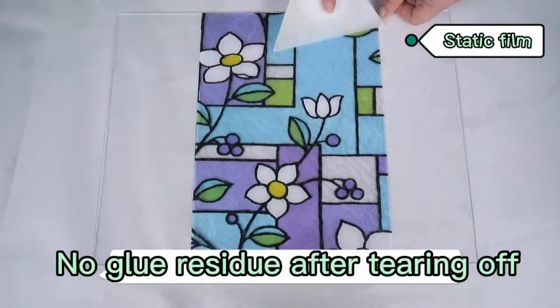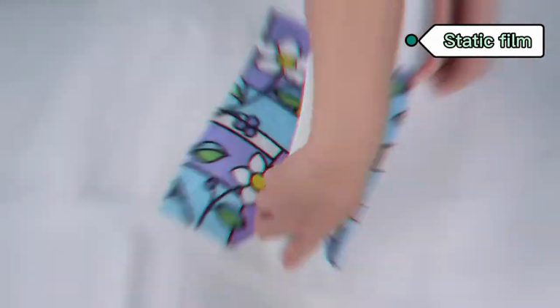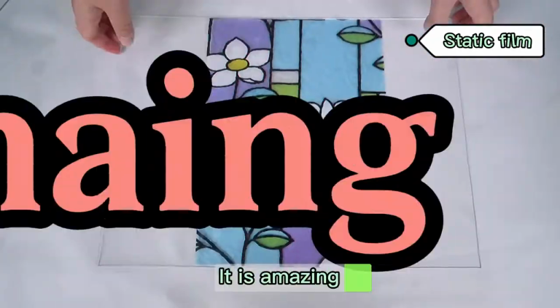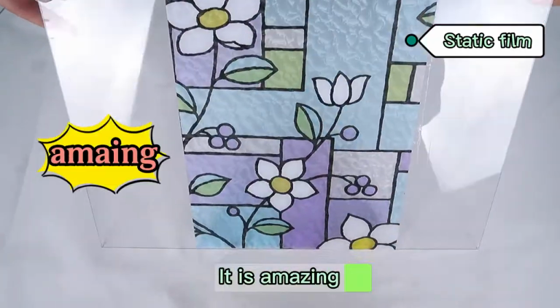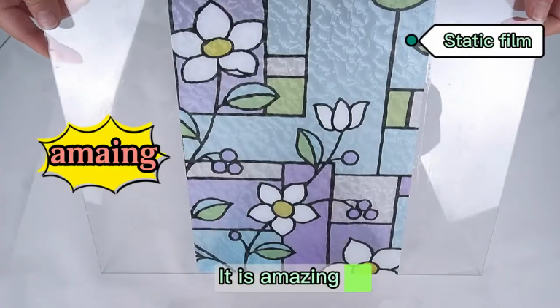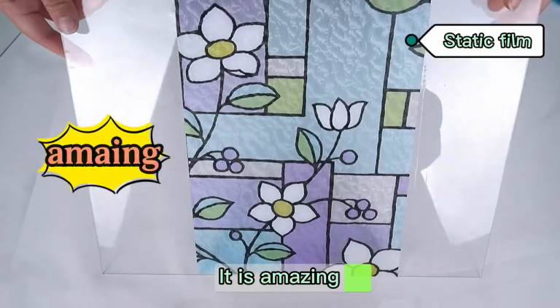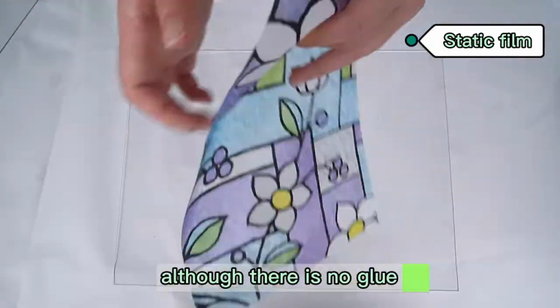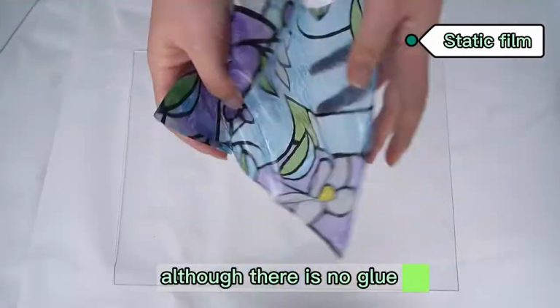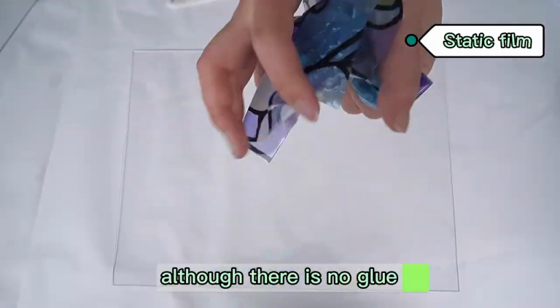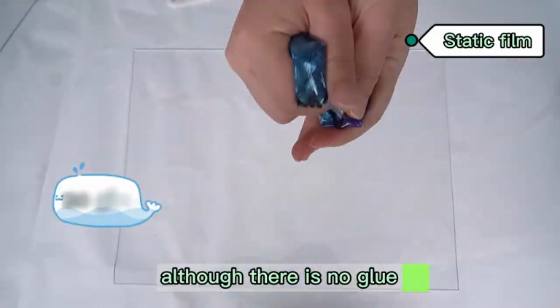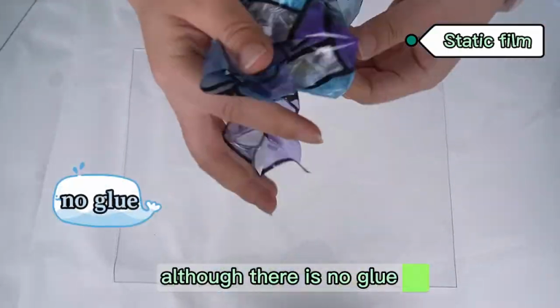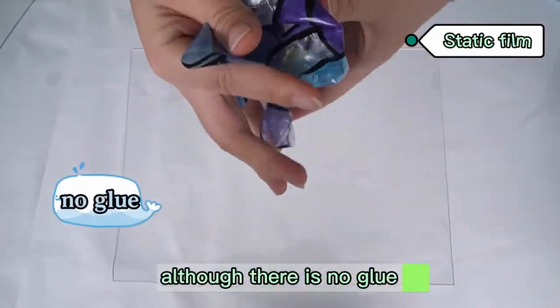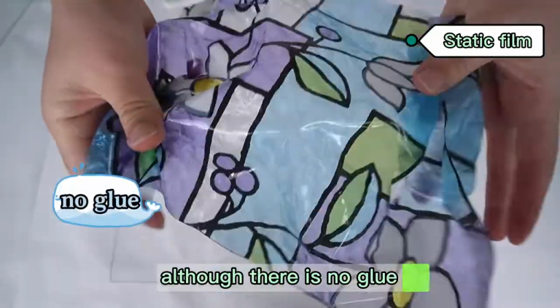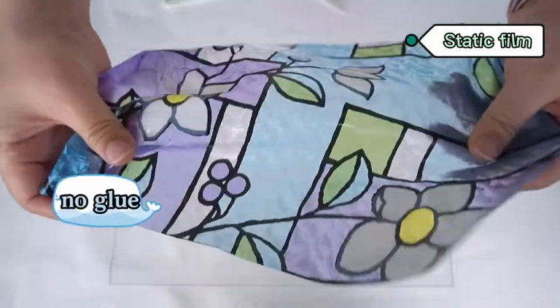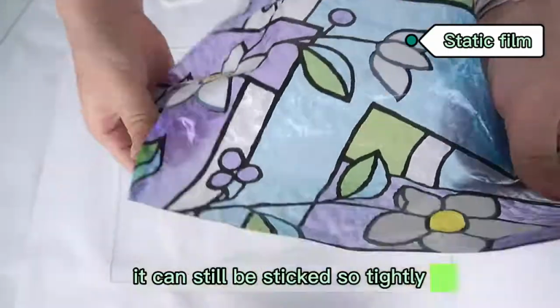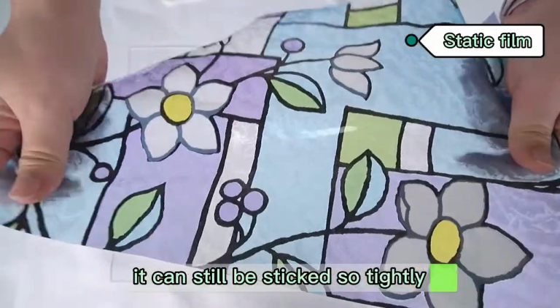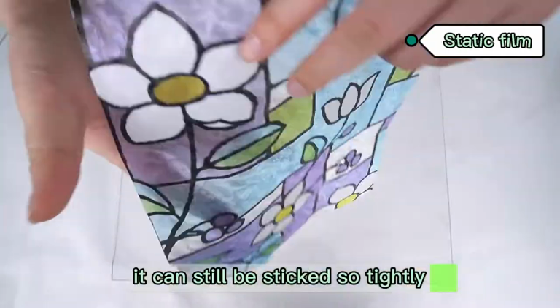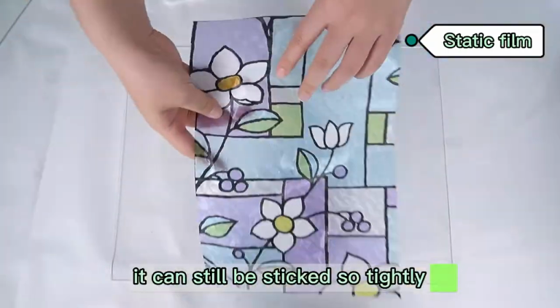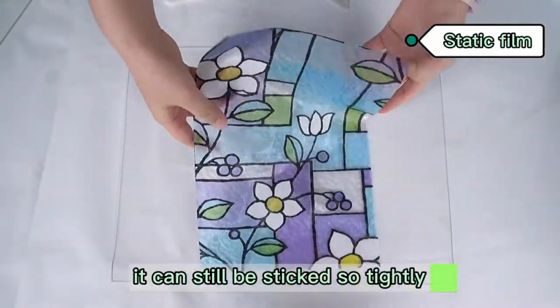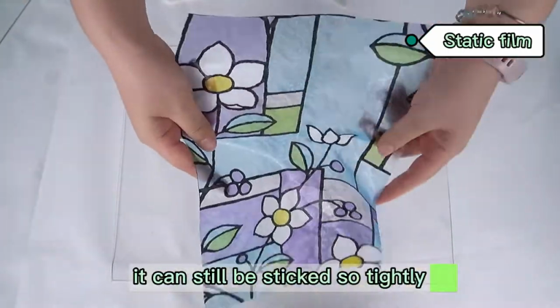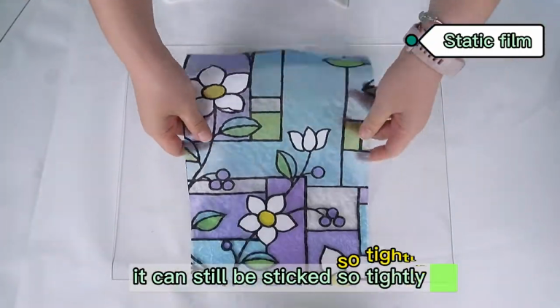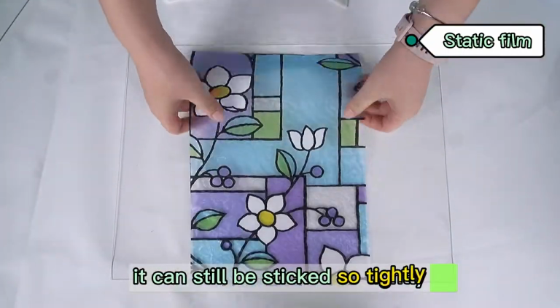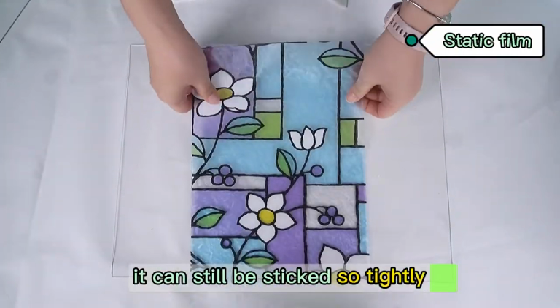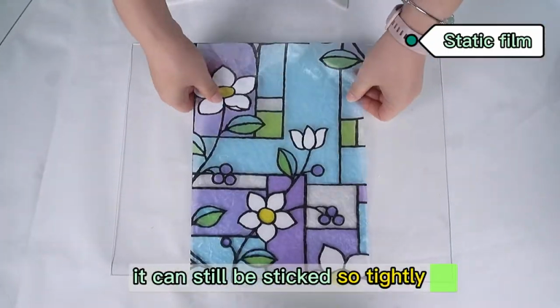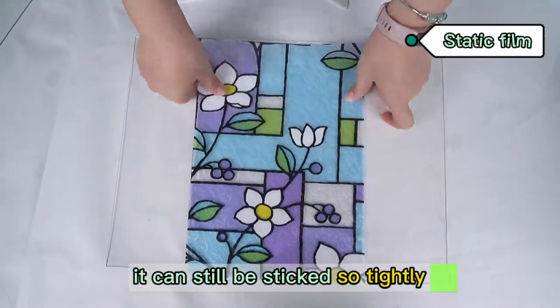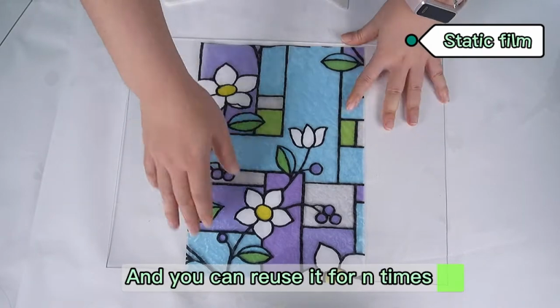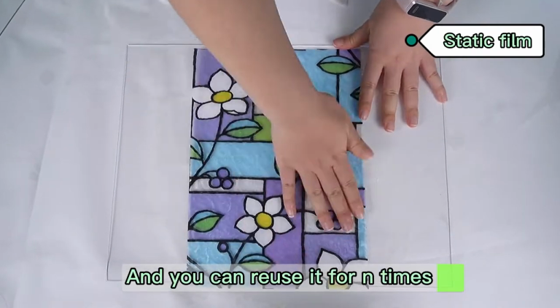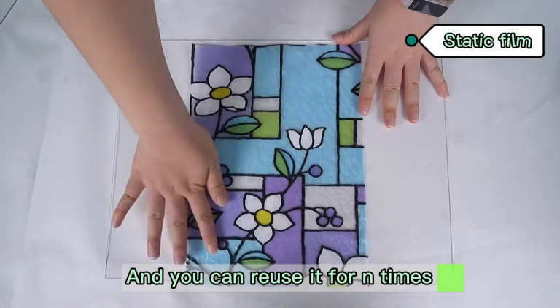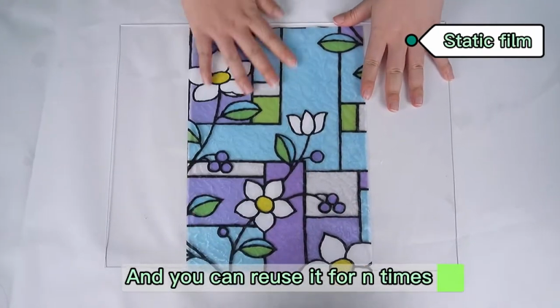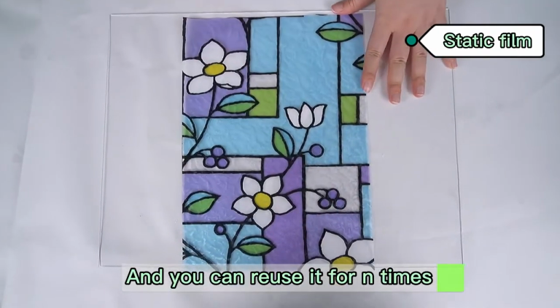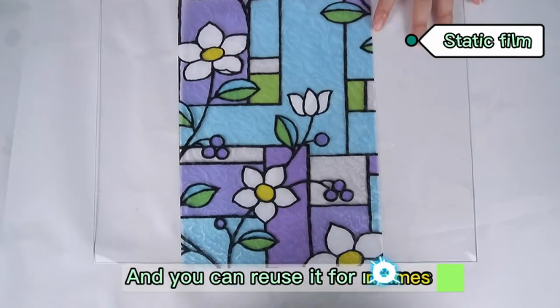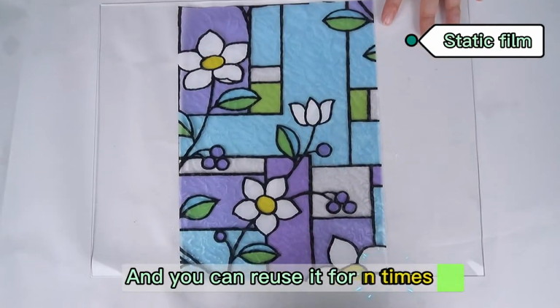It is amazing — although there is no glue, it can still be stitched so tightly, and you can reuse it any number of times.